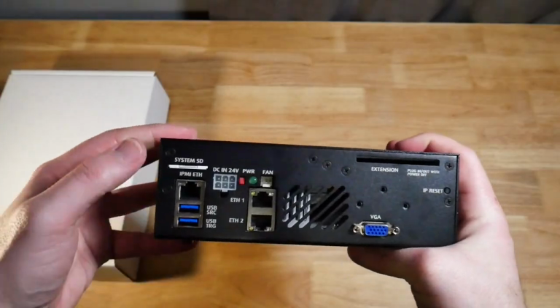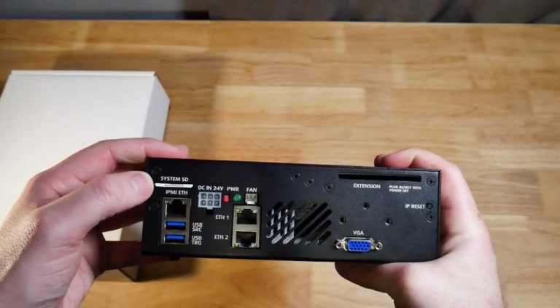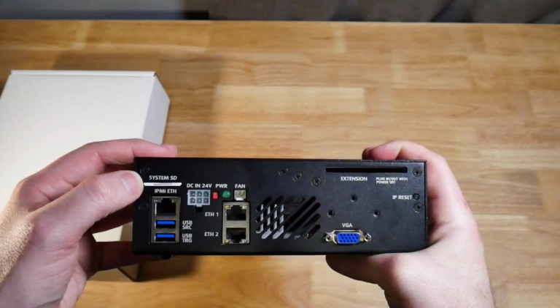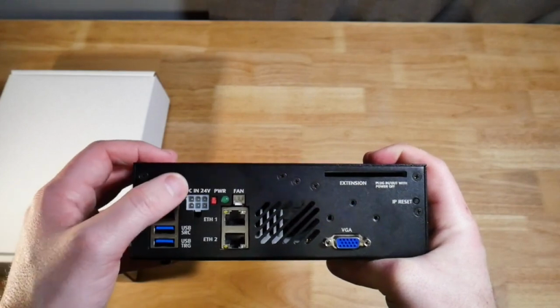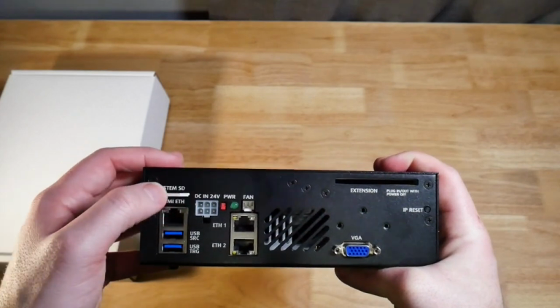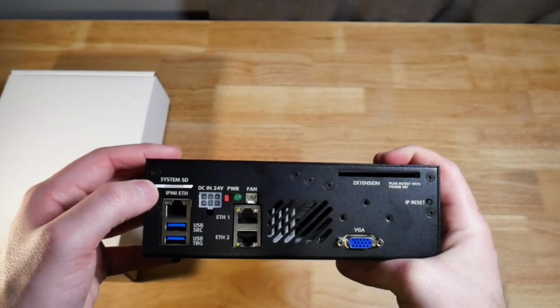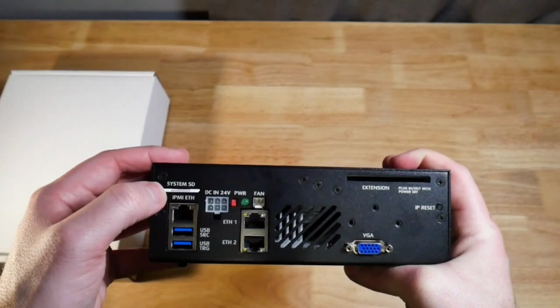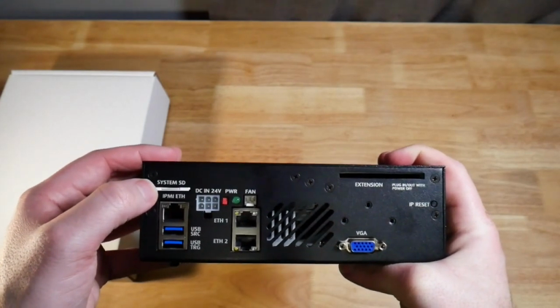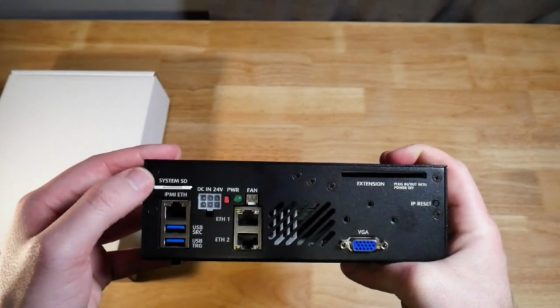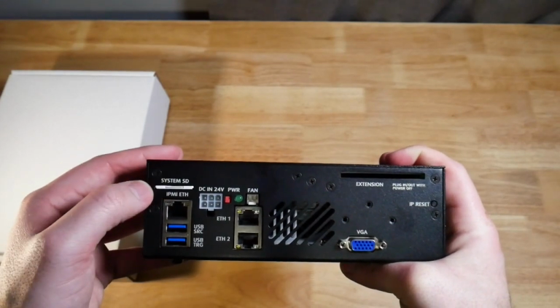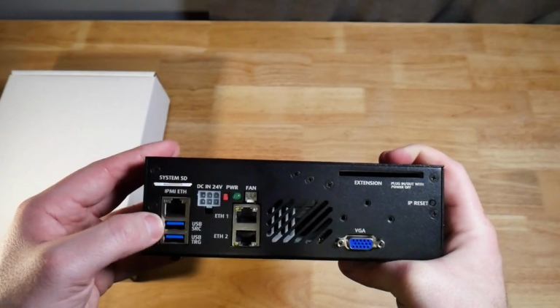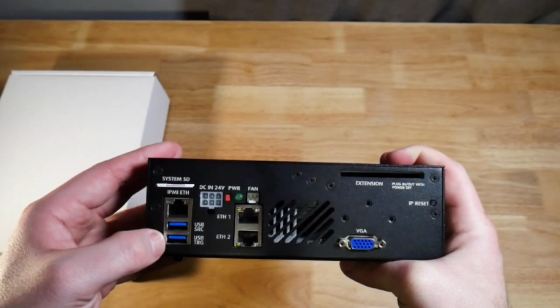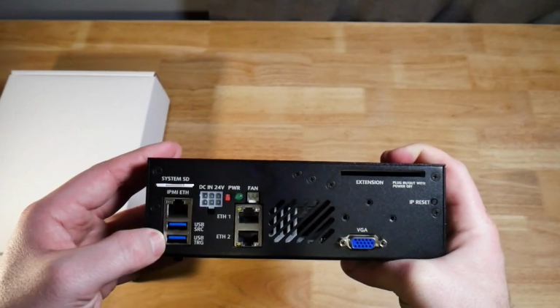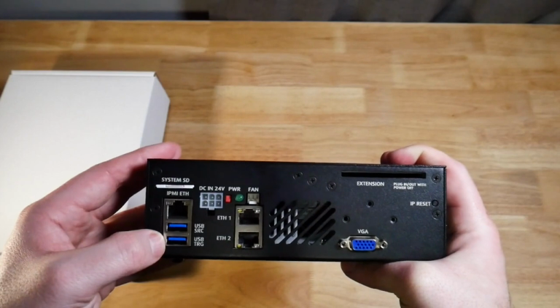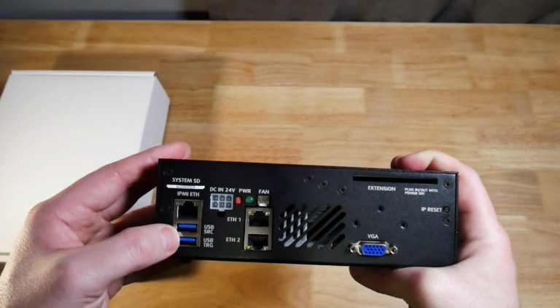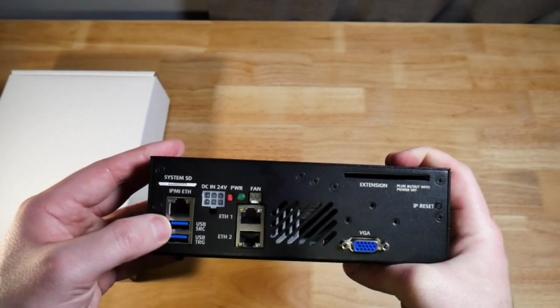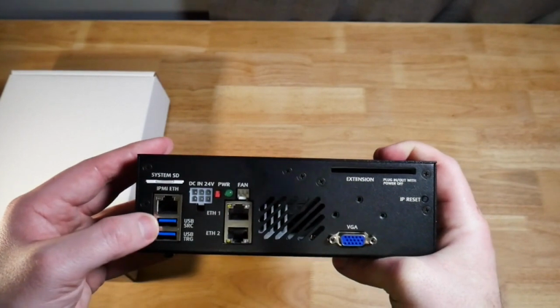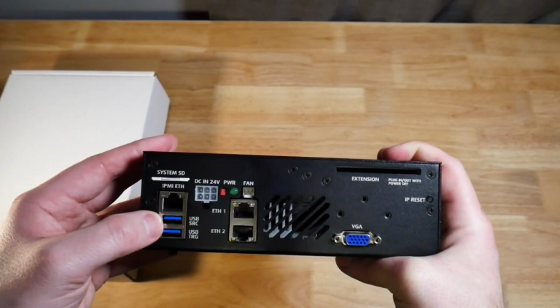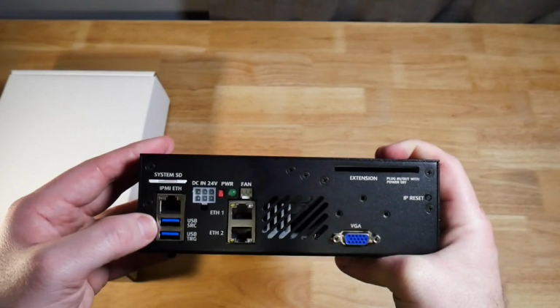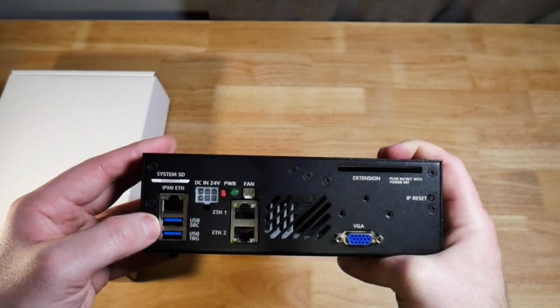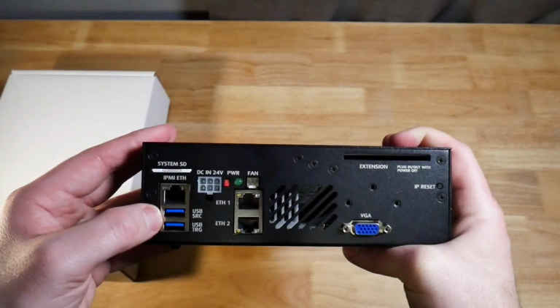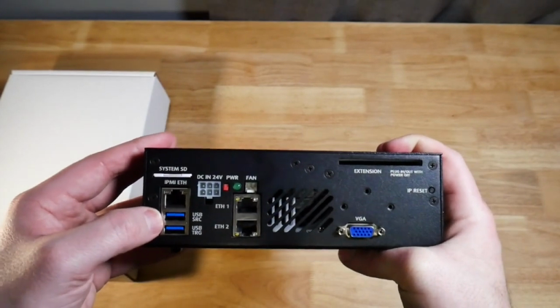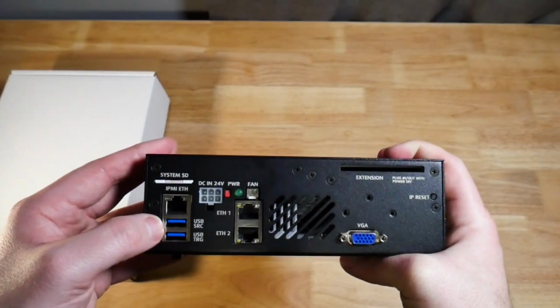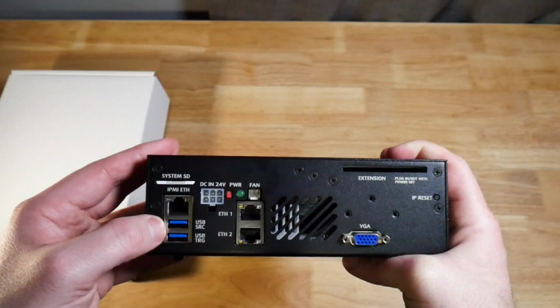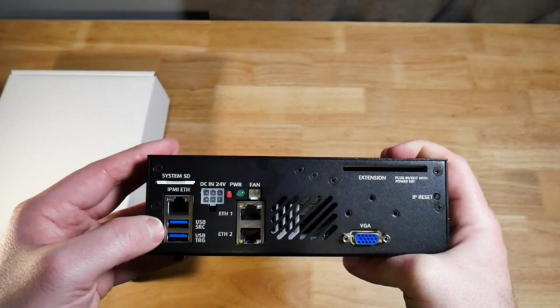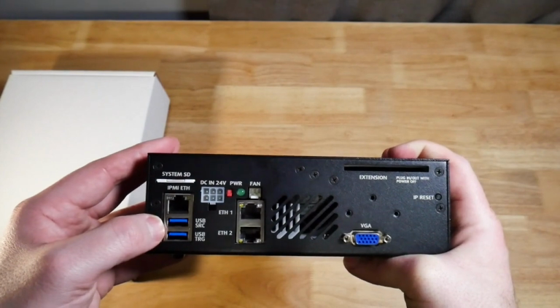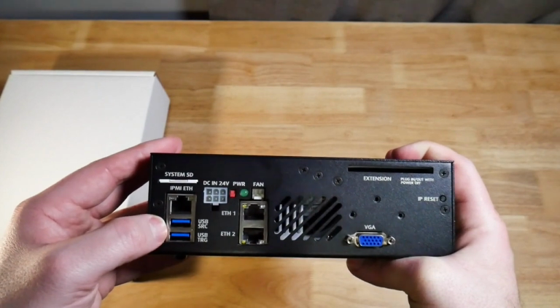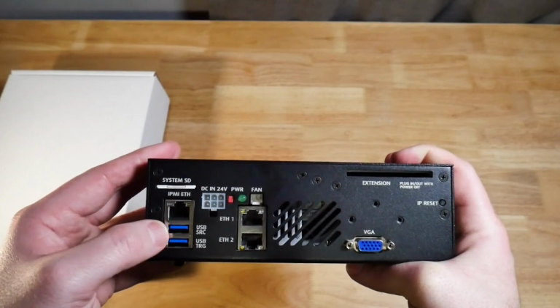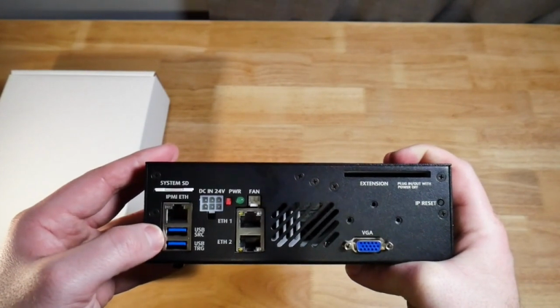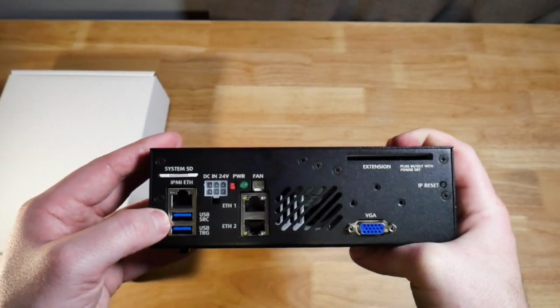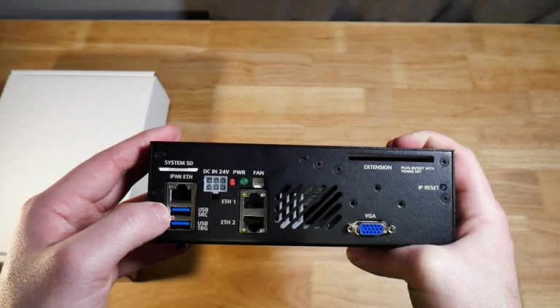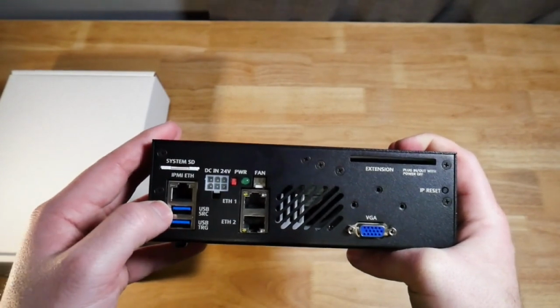On the back we have a system SD, so I'm assuming this is where the operating system is stored. USB source and USB target, so you can have USBs as both sources and targets. Be very careful about the type of USB you're using with that, because it could cause a bottleneck and be very, very slow.